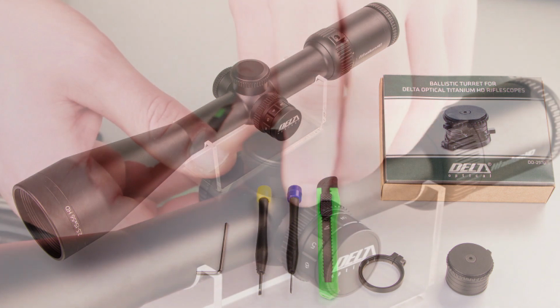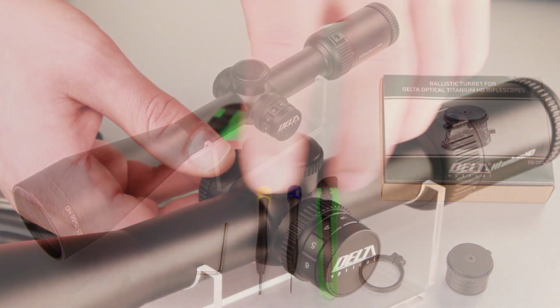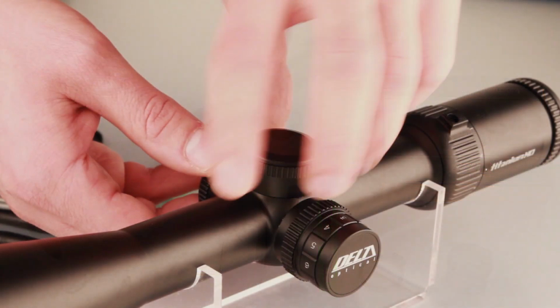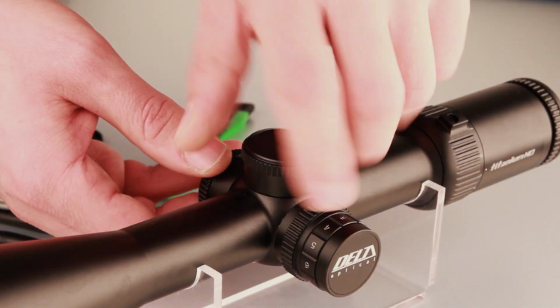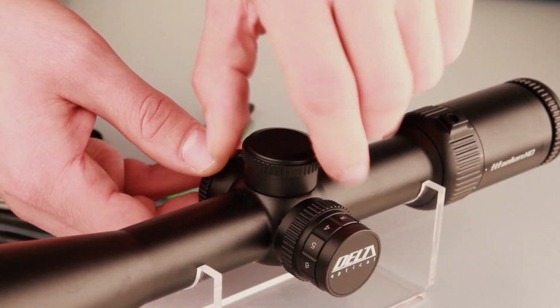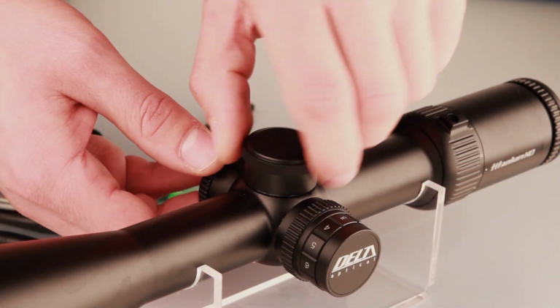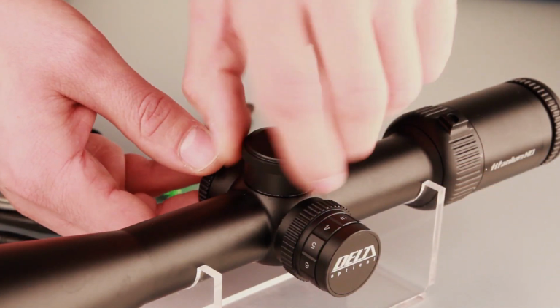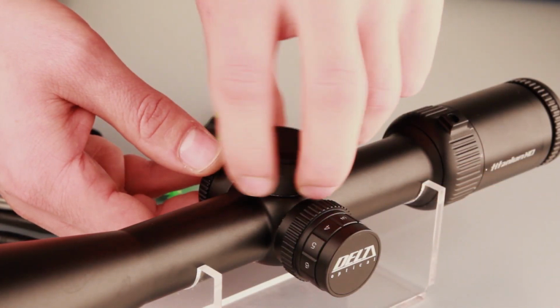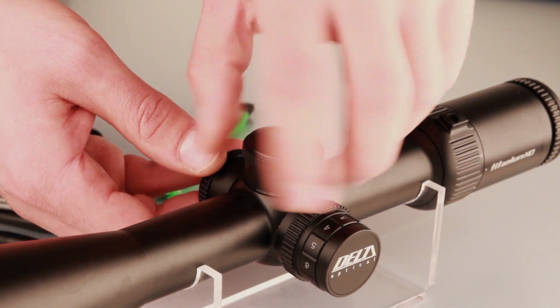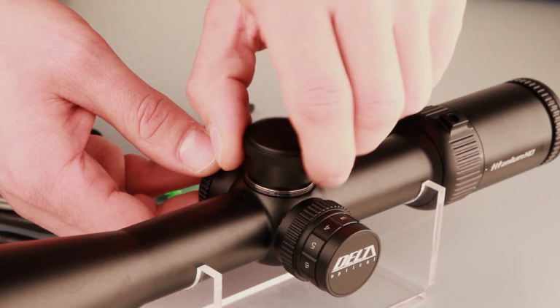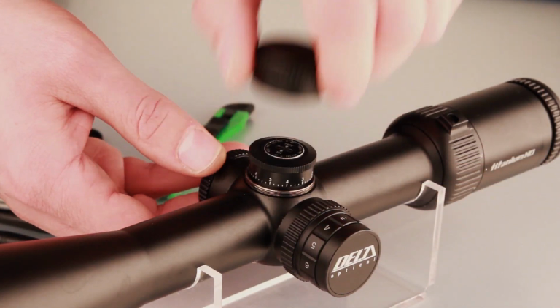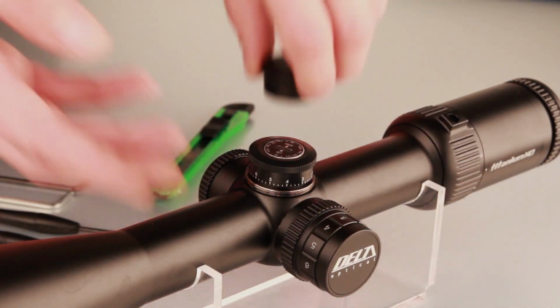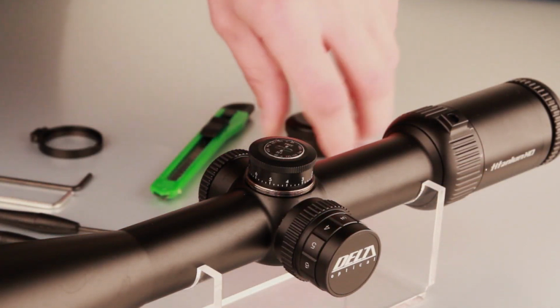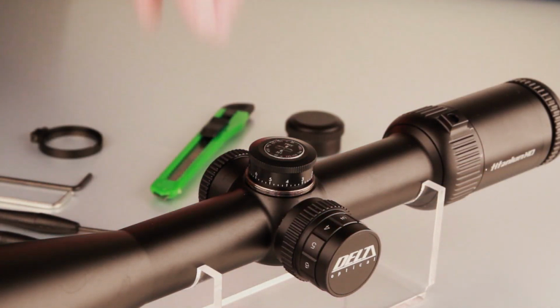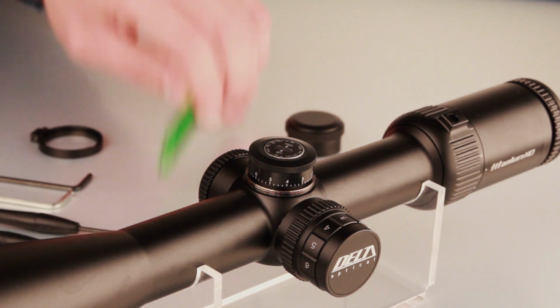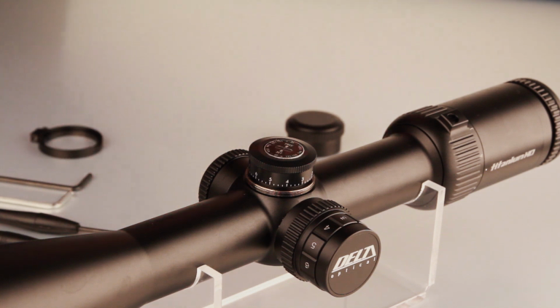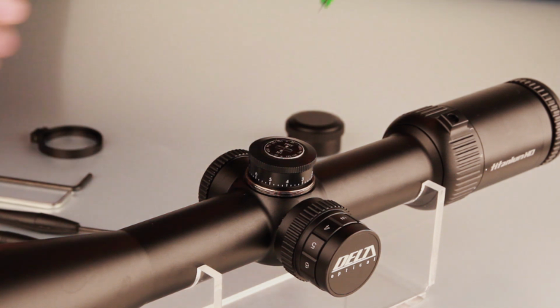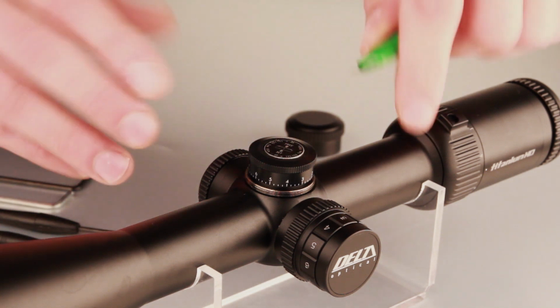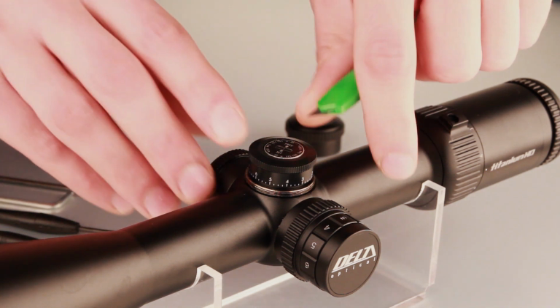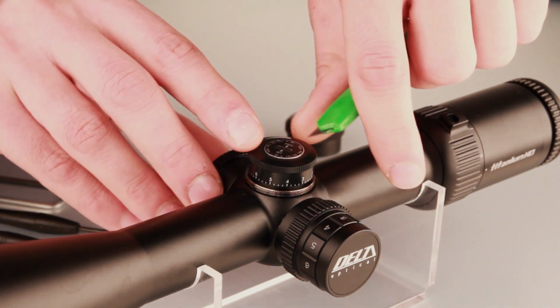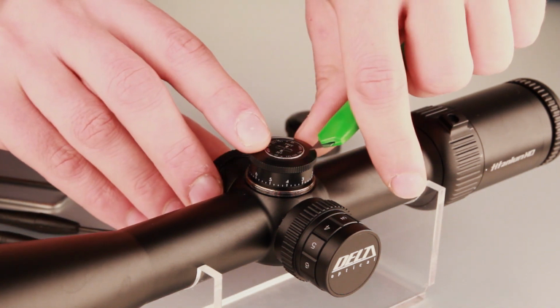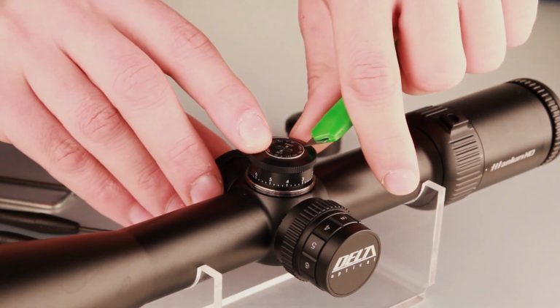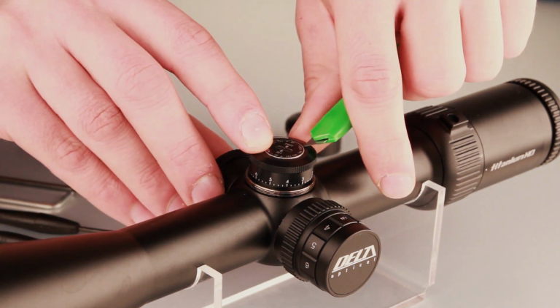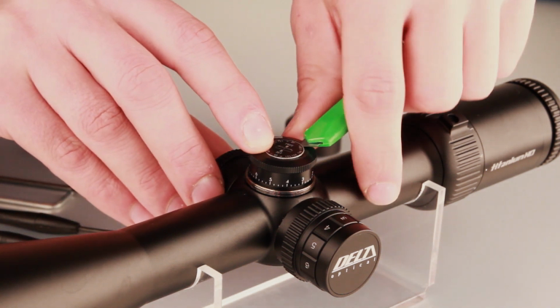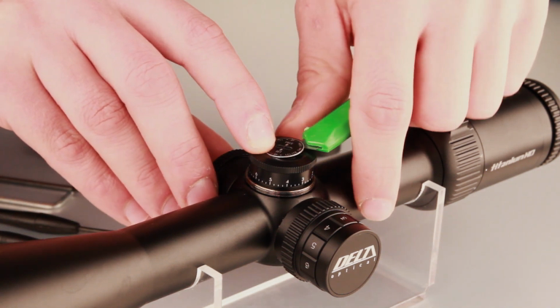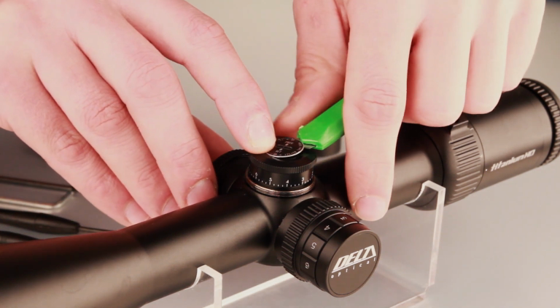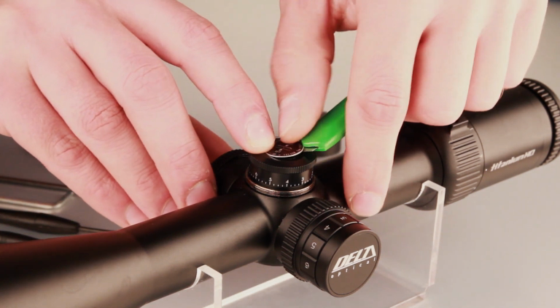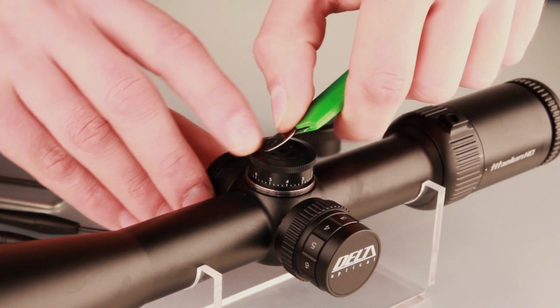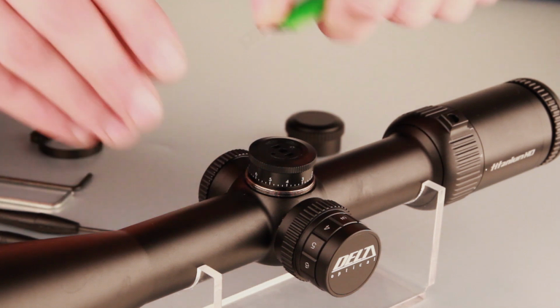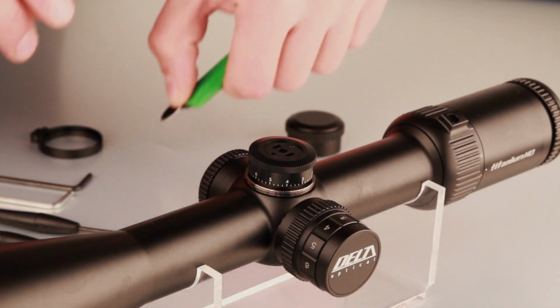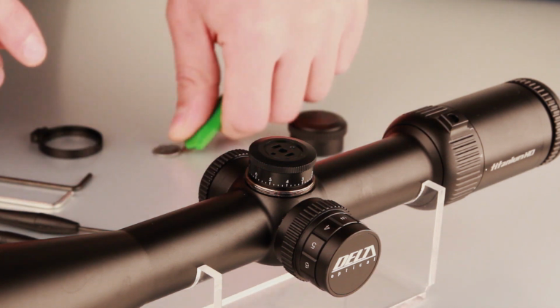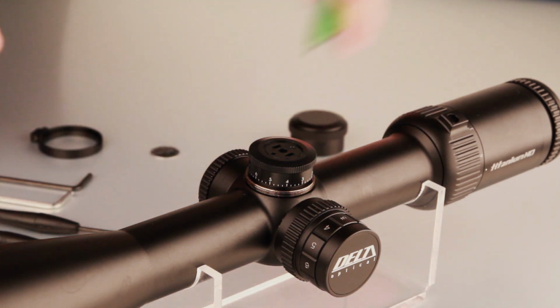Unscrew the cap of the elevation reticle adjustment knob. Using a sharp modeling knife, remove the information plate from the reticle adjustment knob. Be careful not to cut yourself, as the plate is glued in firmly.